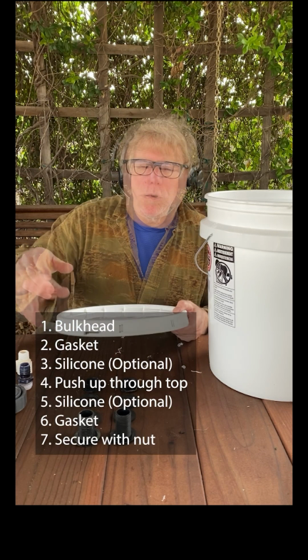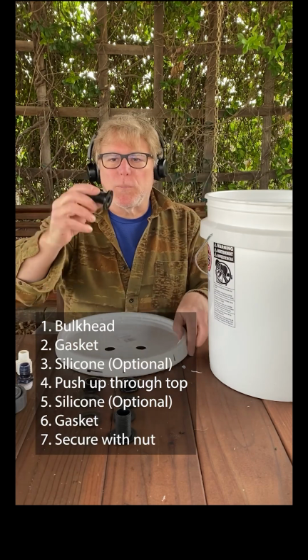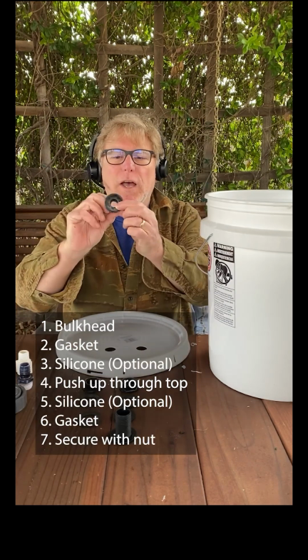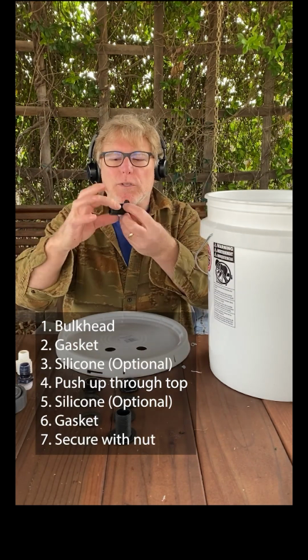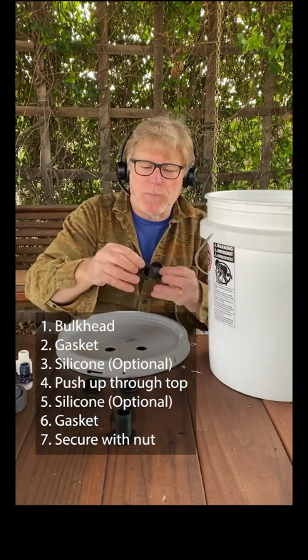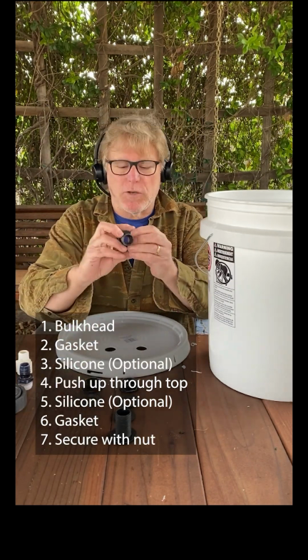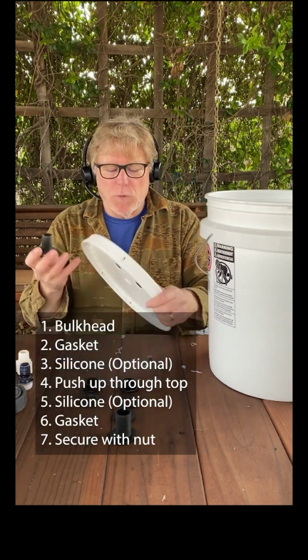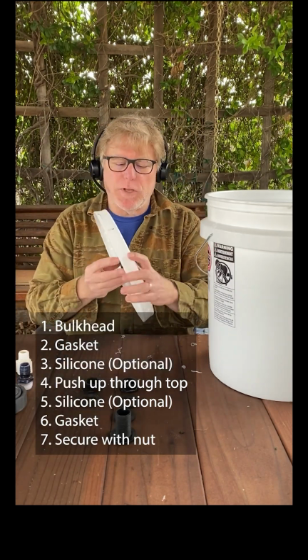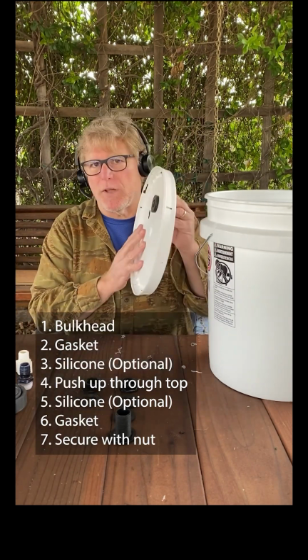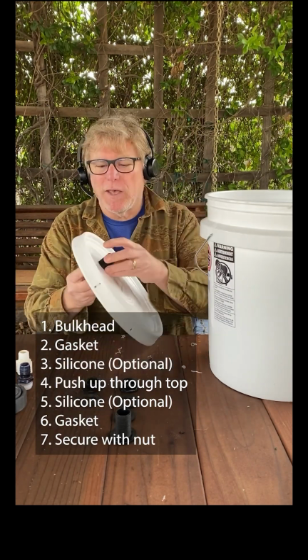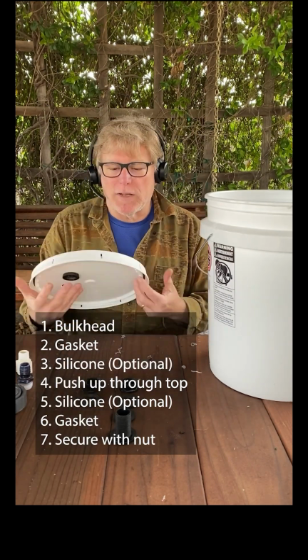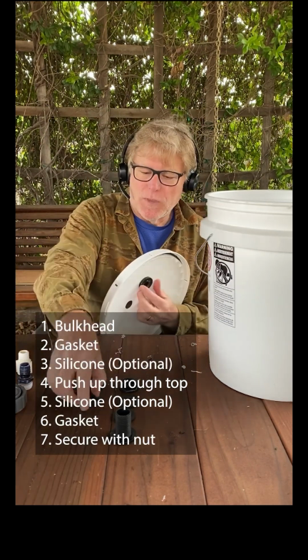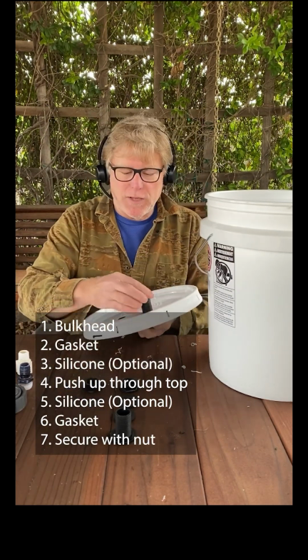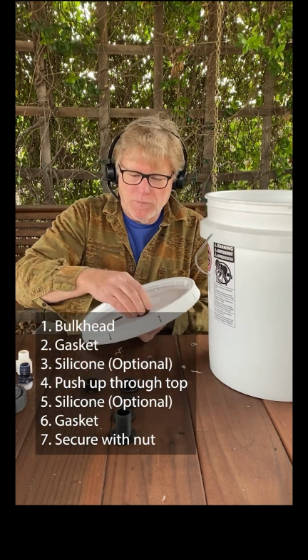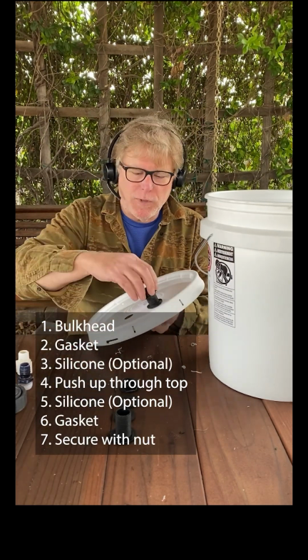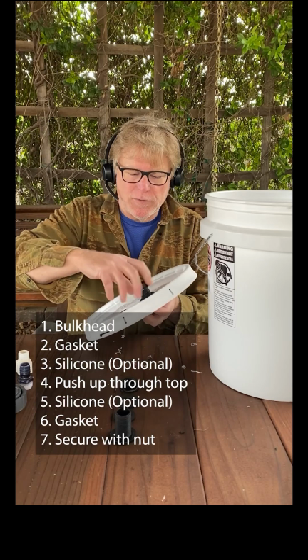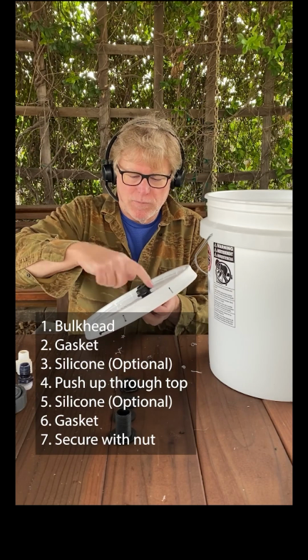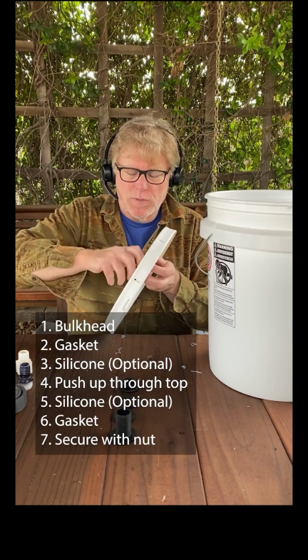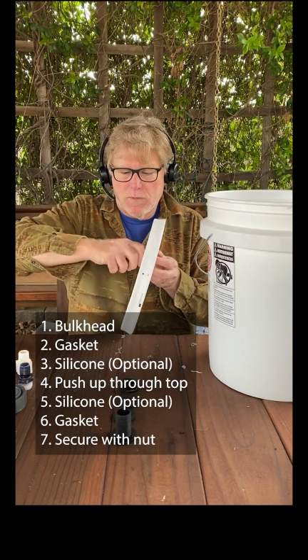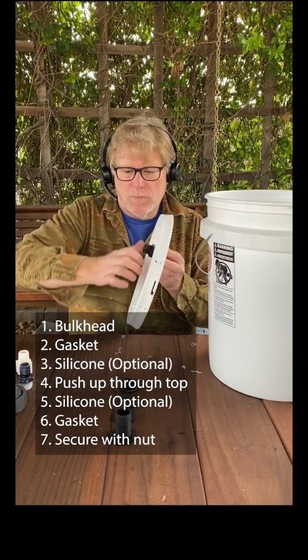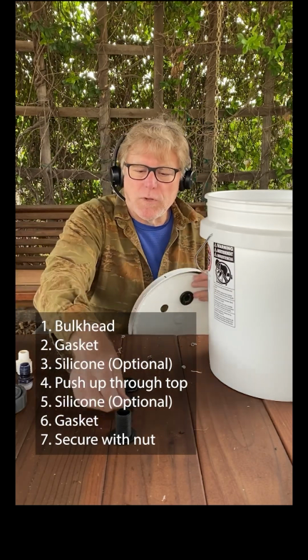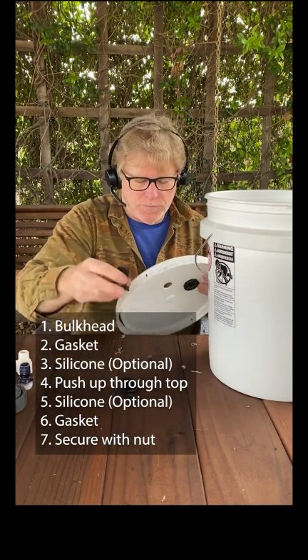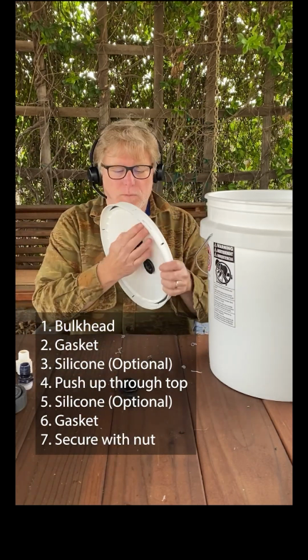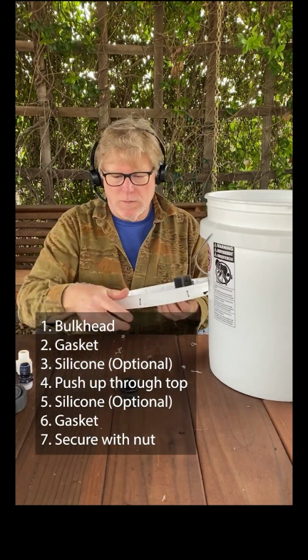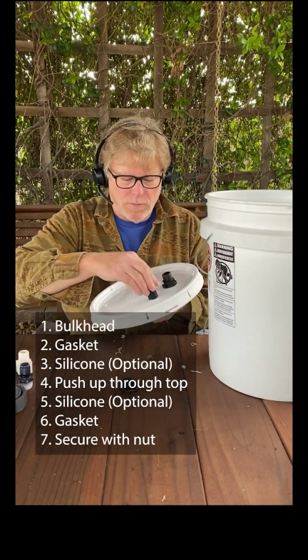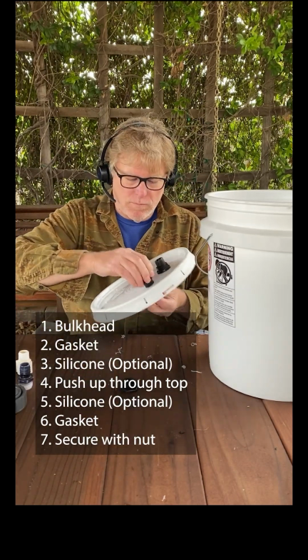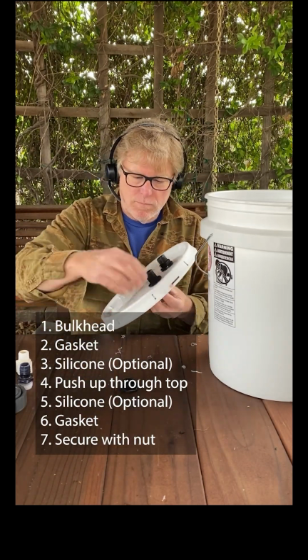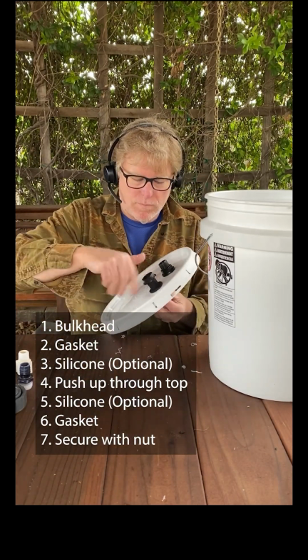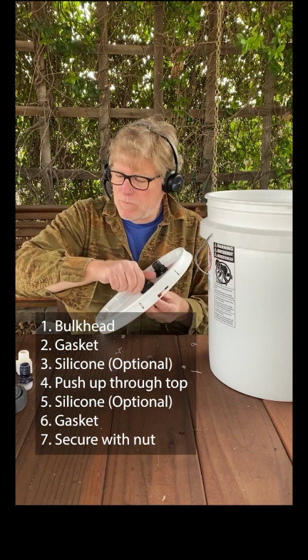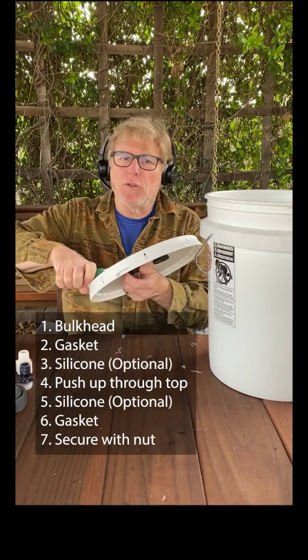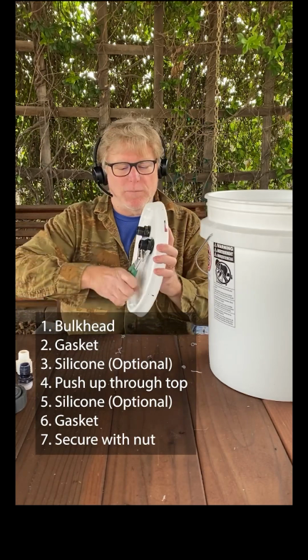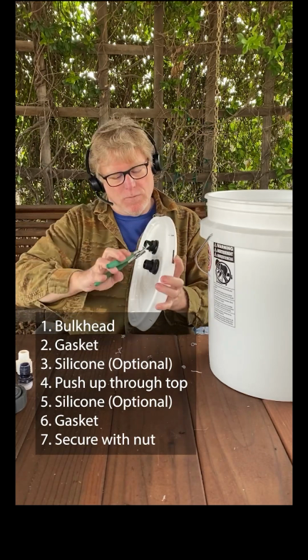Put a gasket on a bulkhead, then push the bulkhead through the bottom of the lid. Put another gasket on and secure it with a nut. You can put silicone between the gasket and the lid to make it more secure.